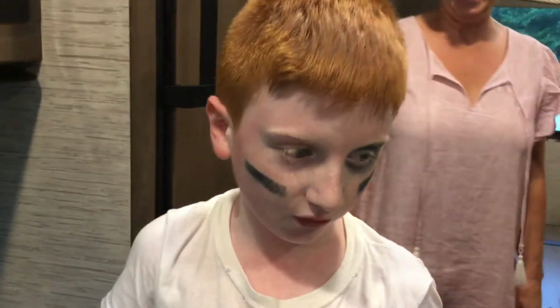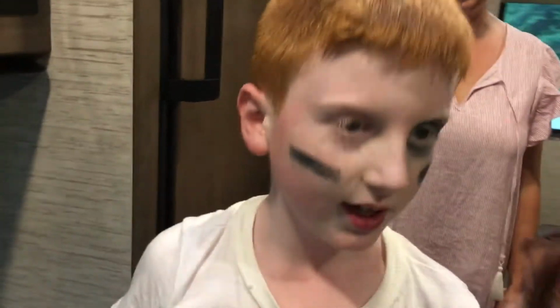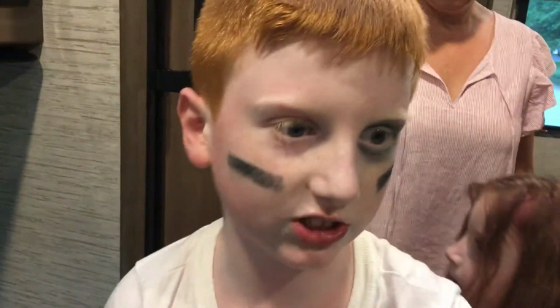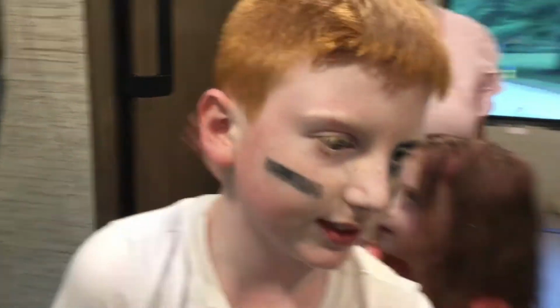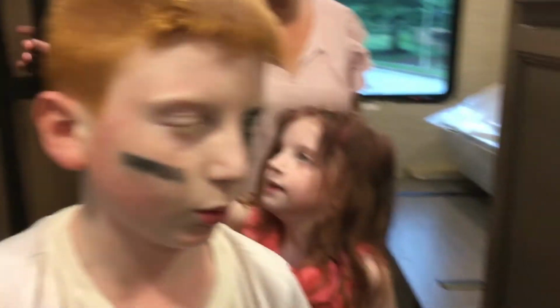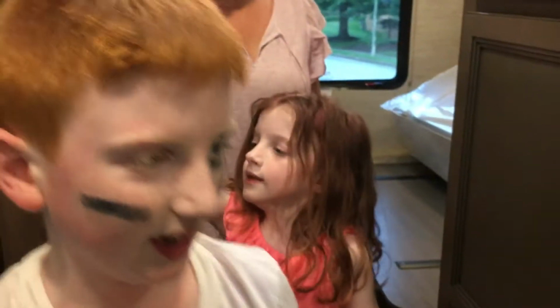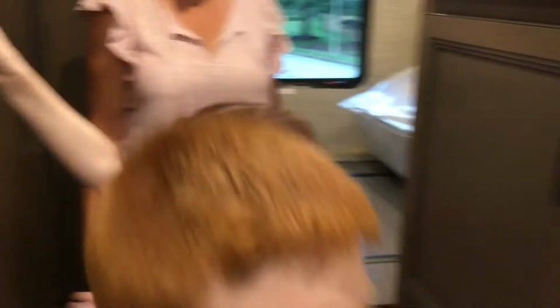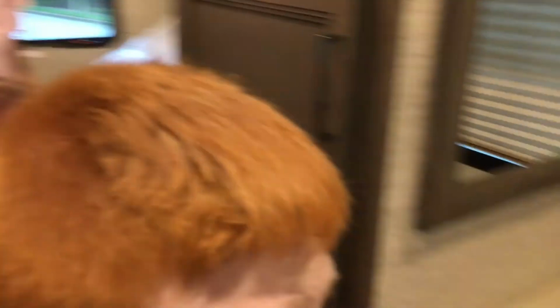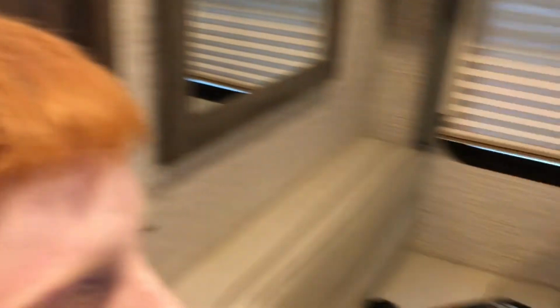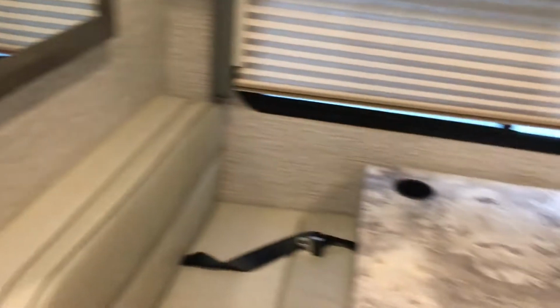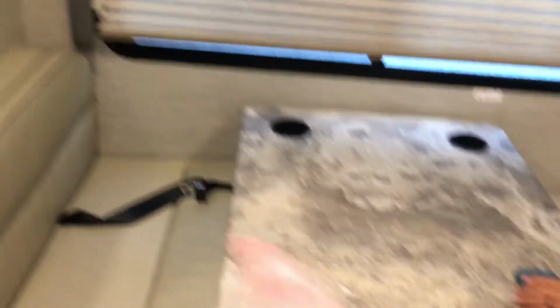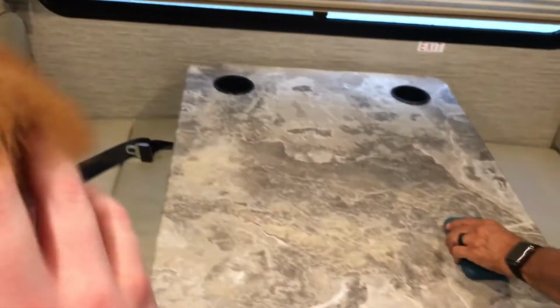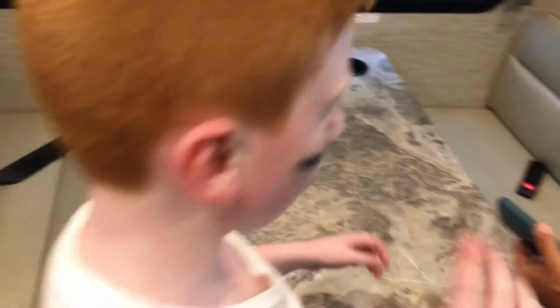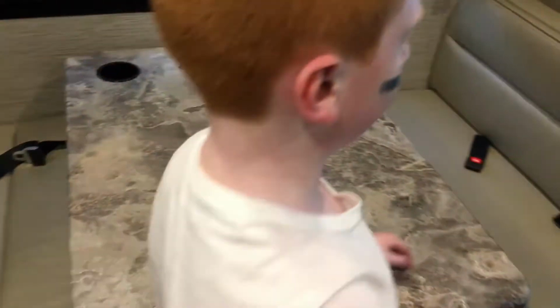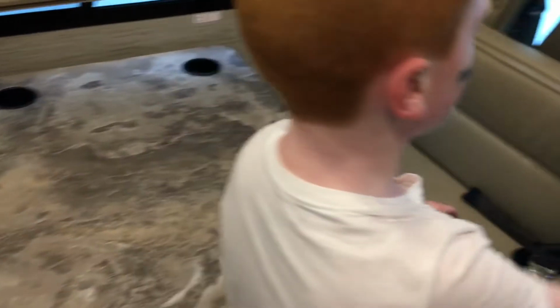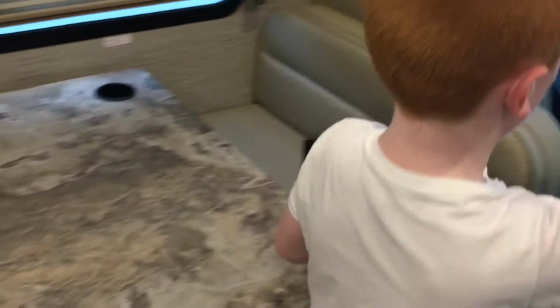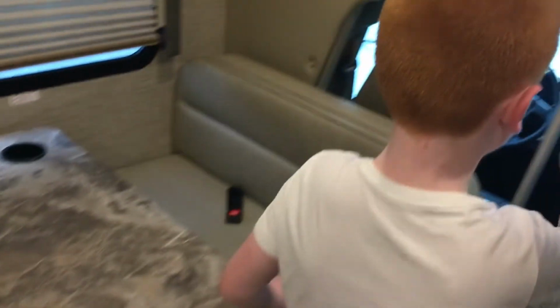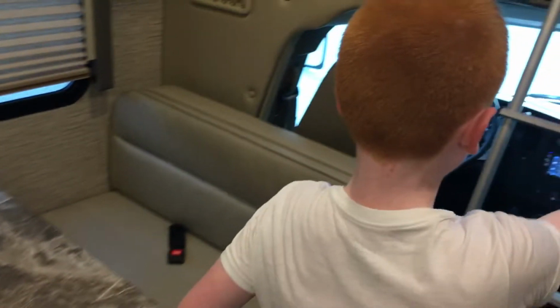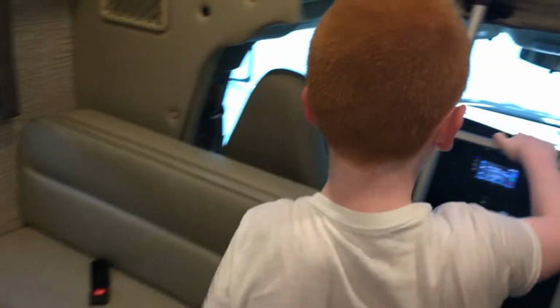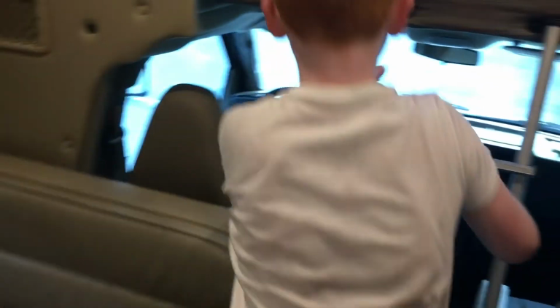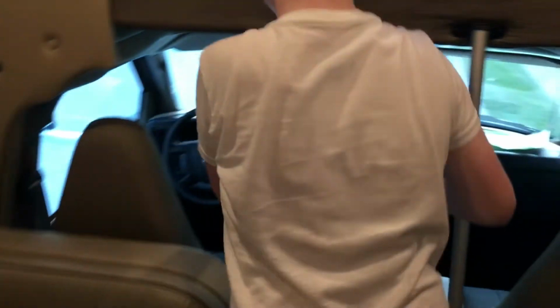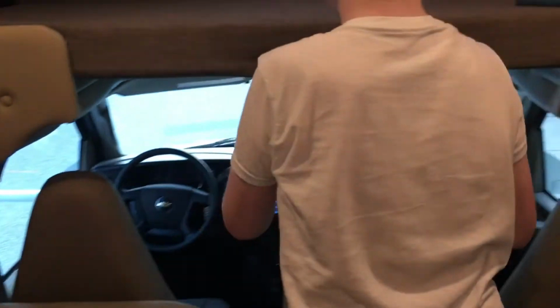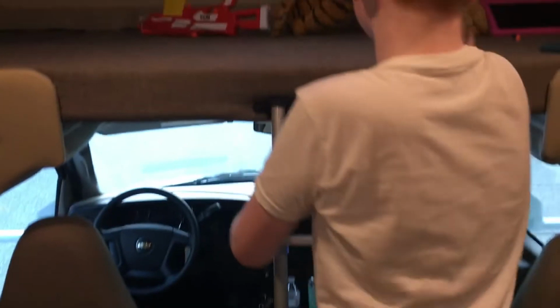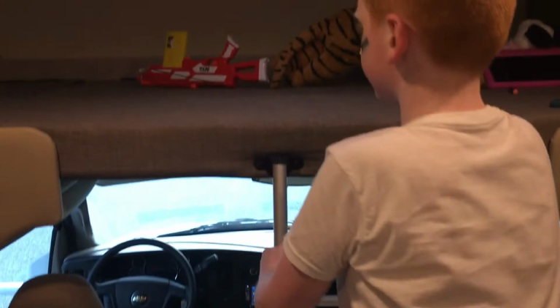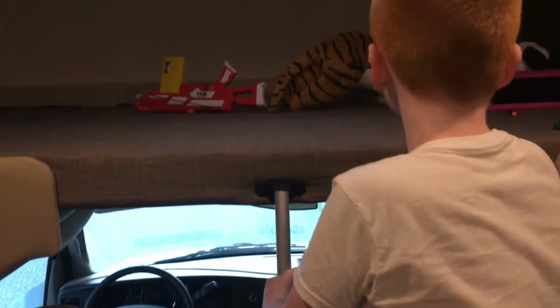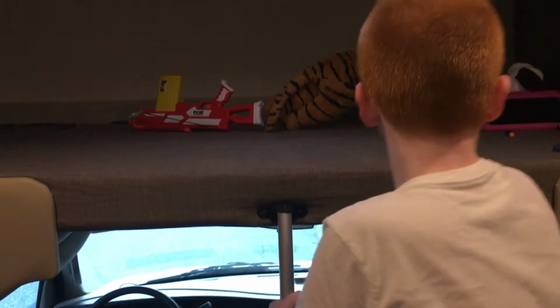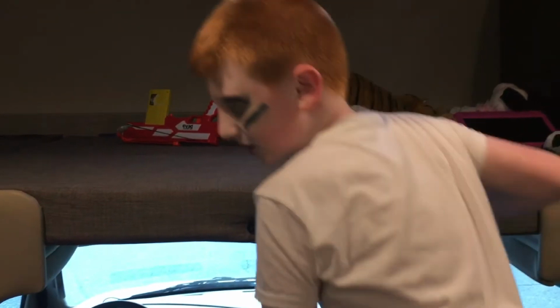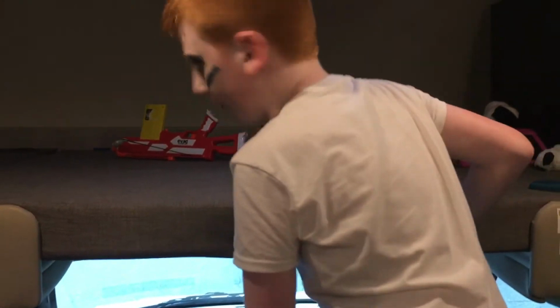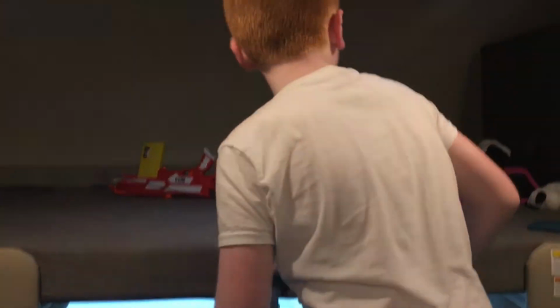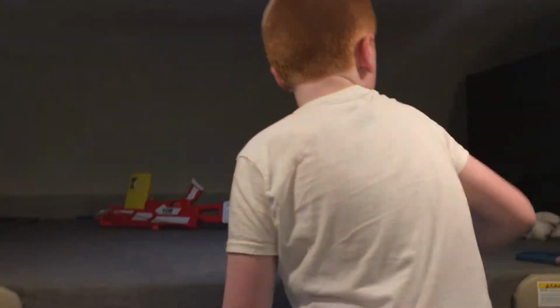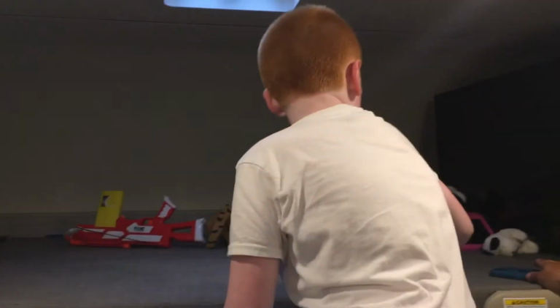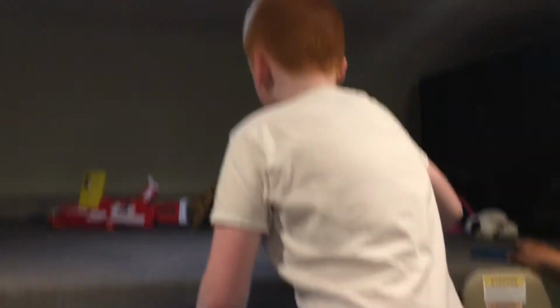There's also a table right behind you. Let's go up here now.